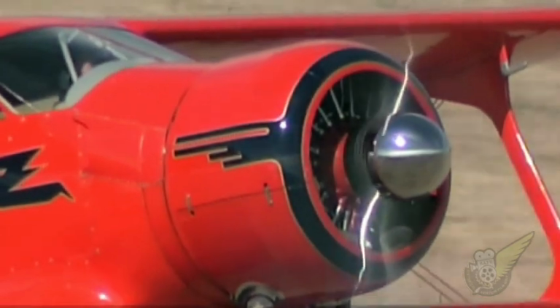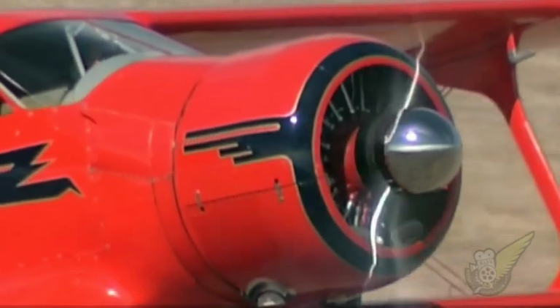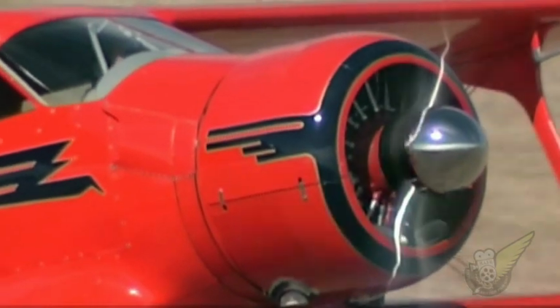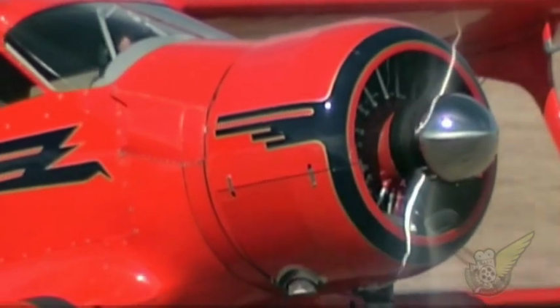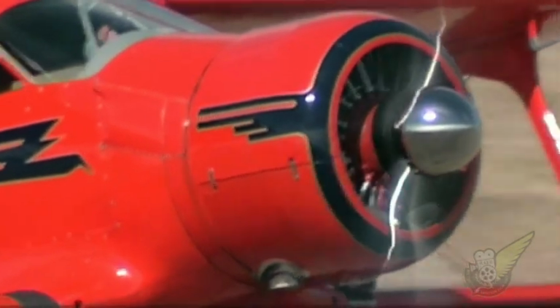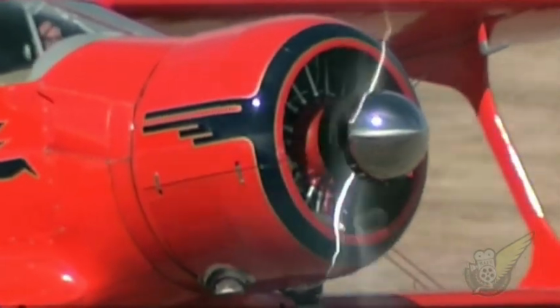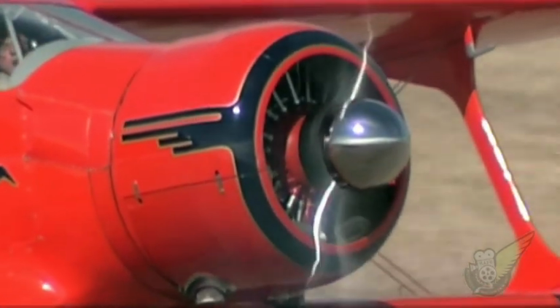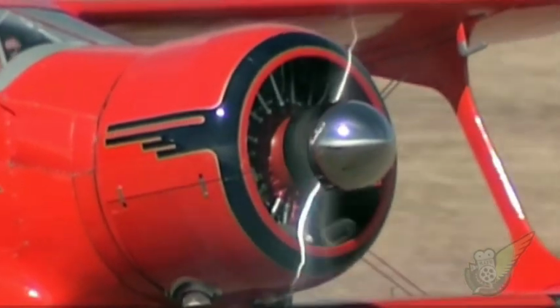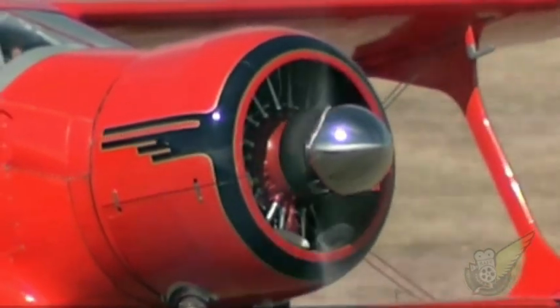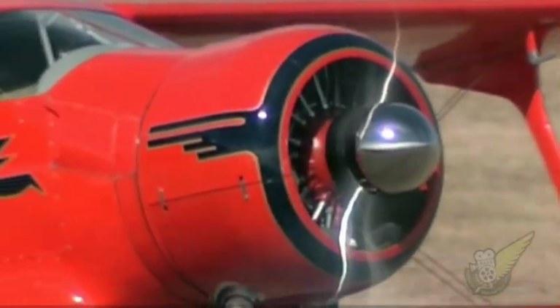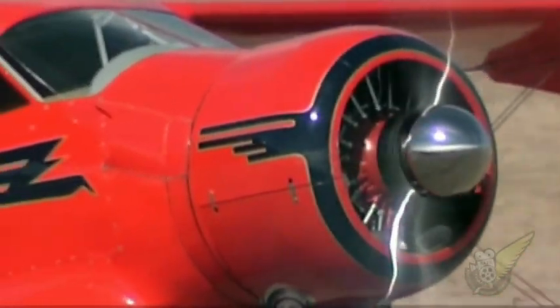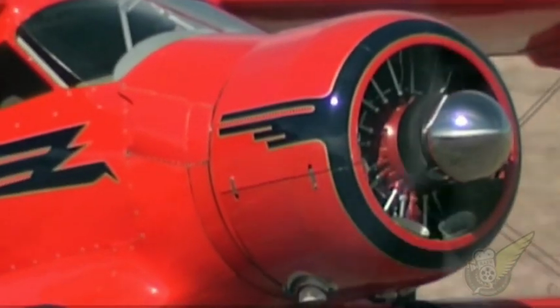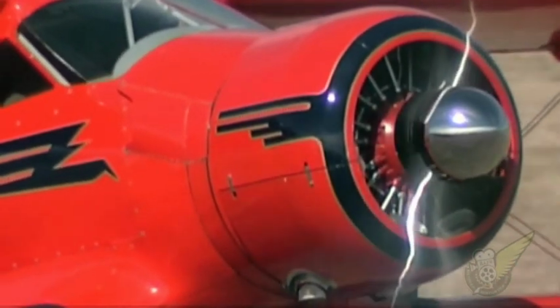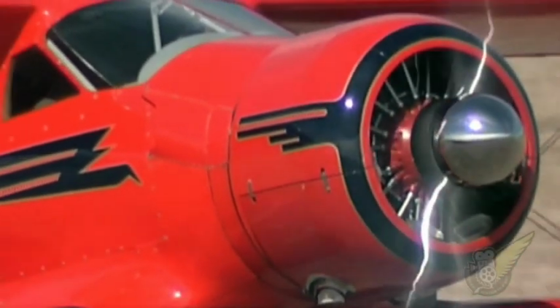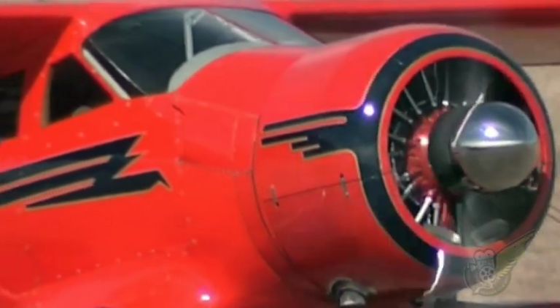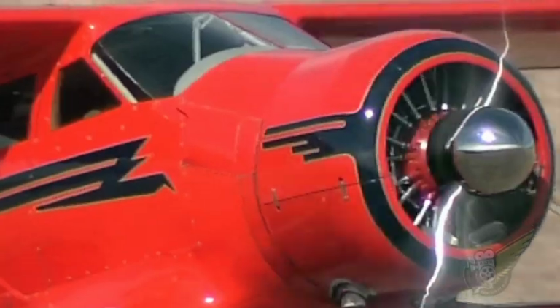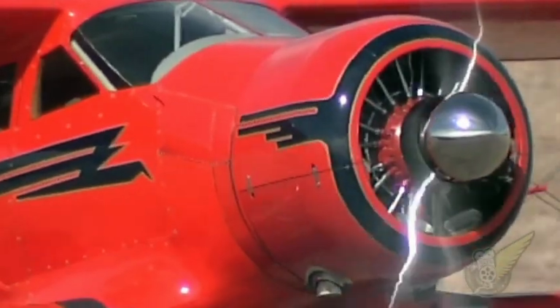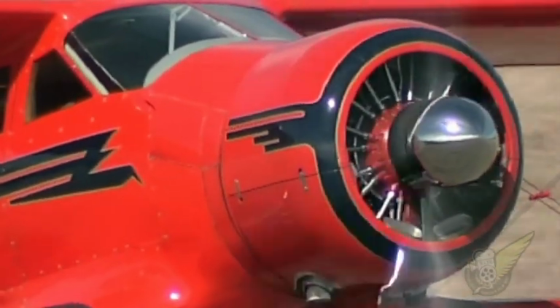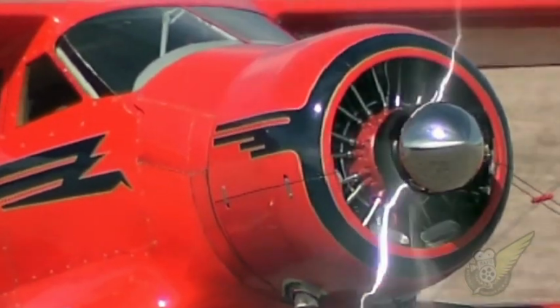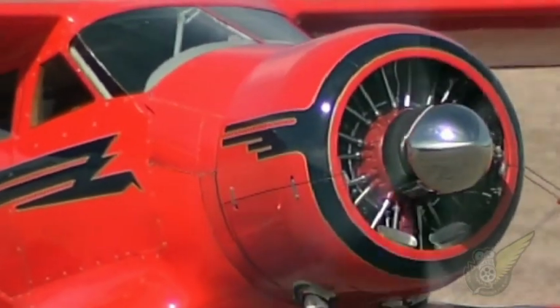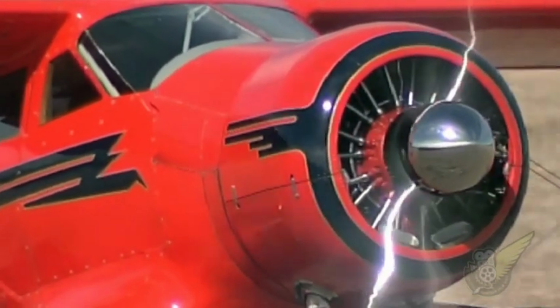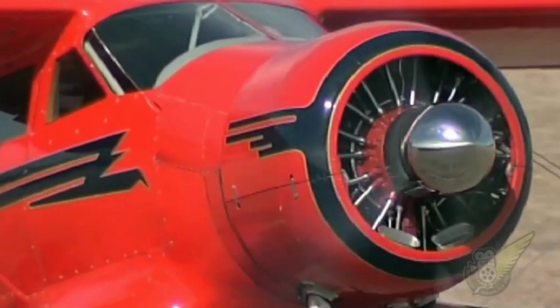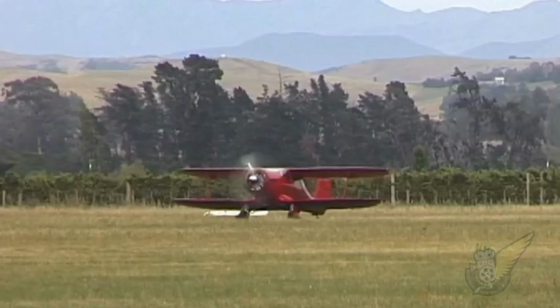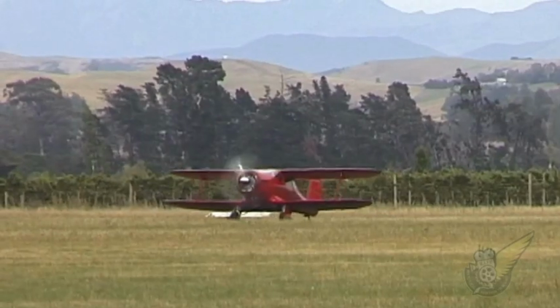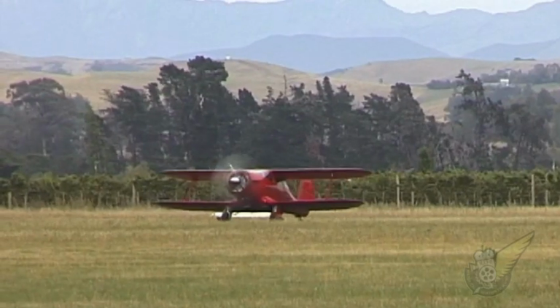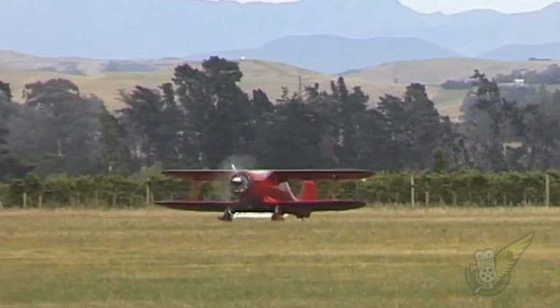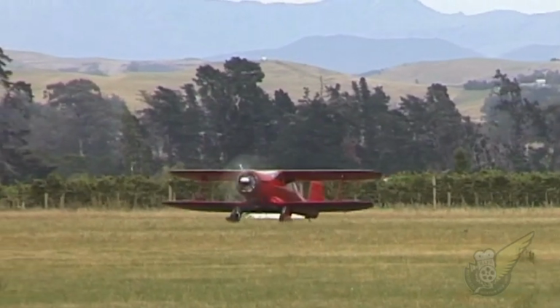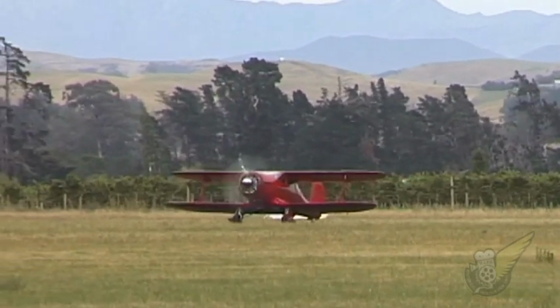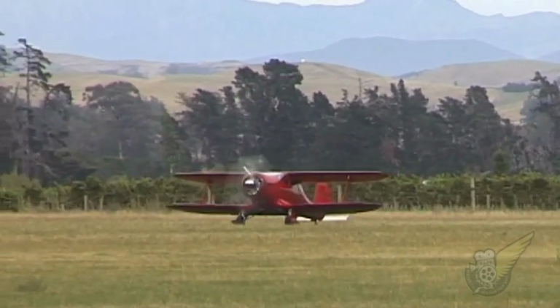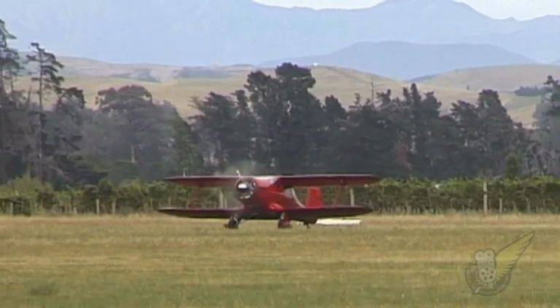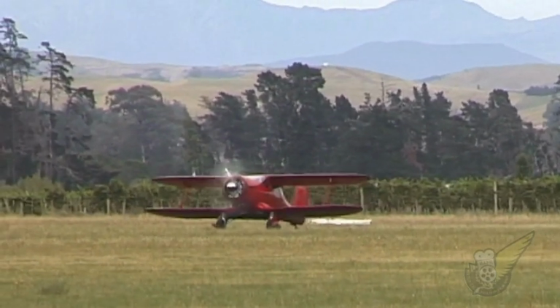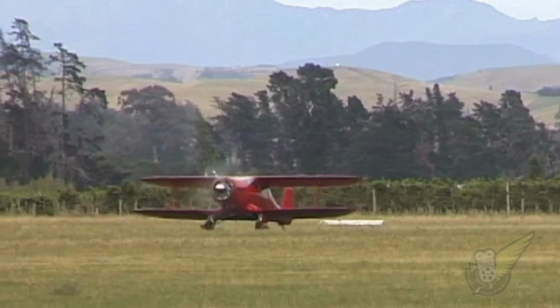During the 1930s, passenger air travel became an accepted method of rapid transportation, and many companies began to develop aircraft specifically for this new market.